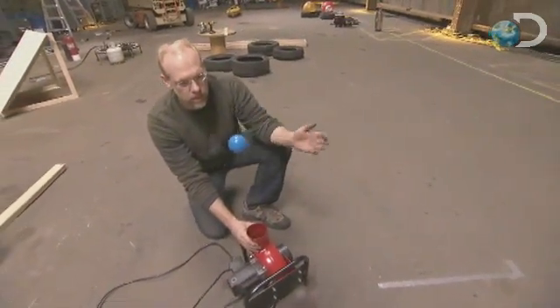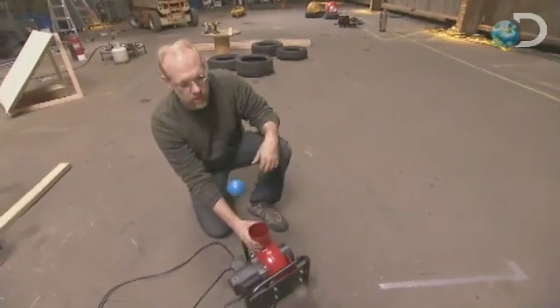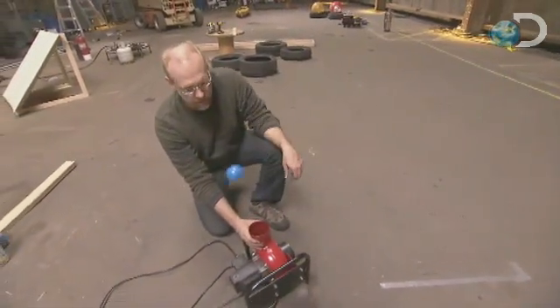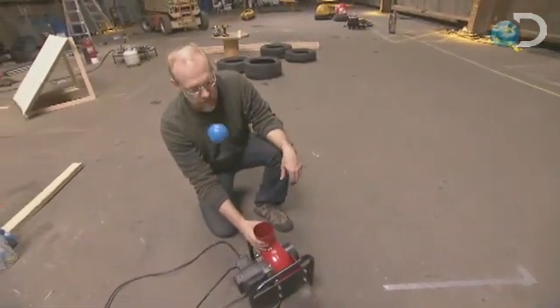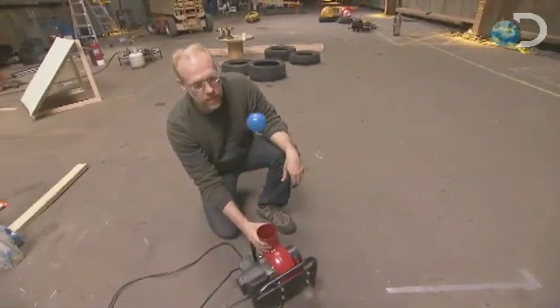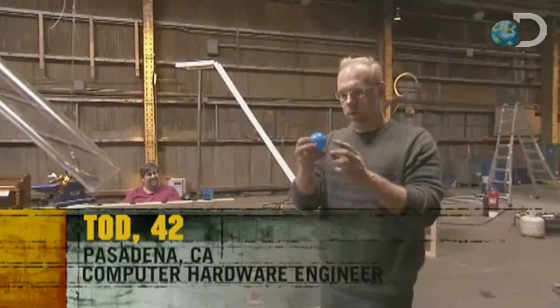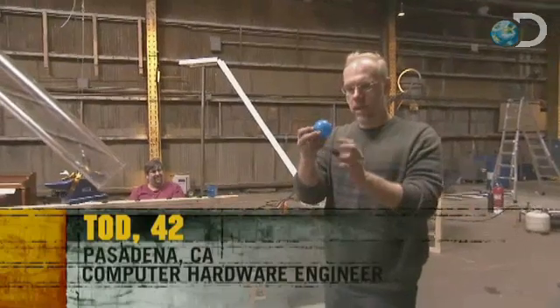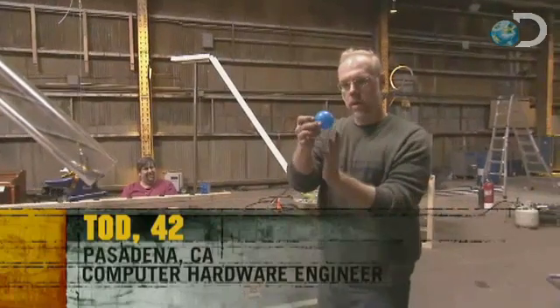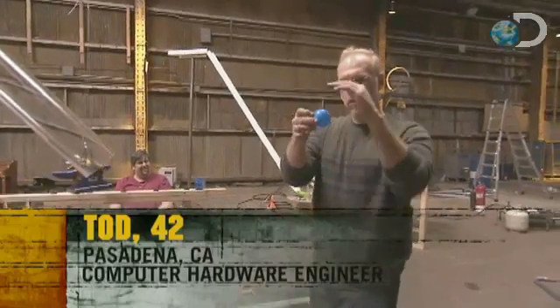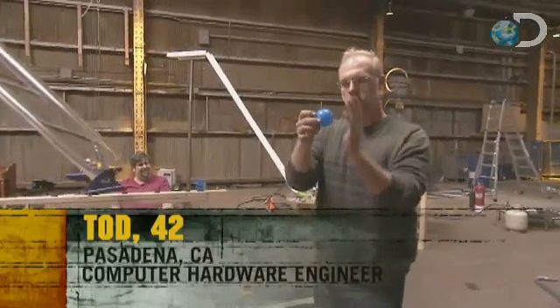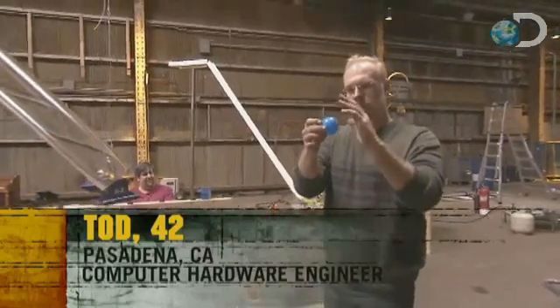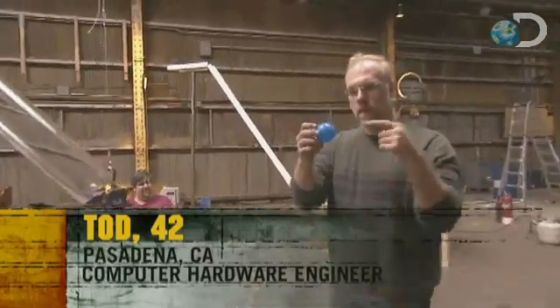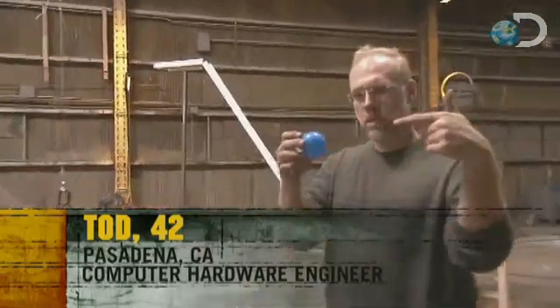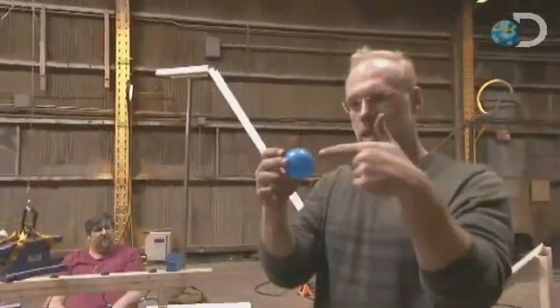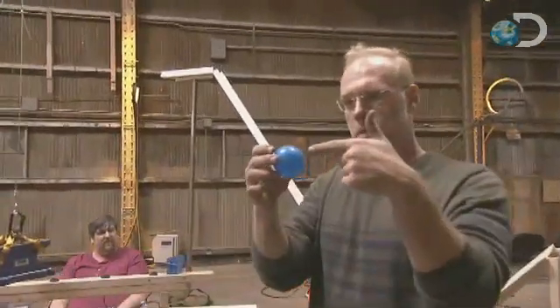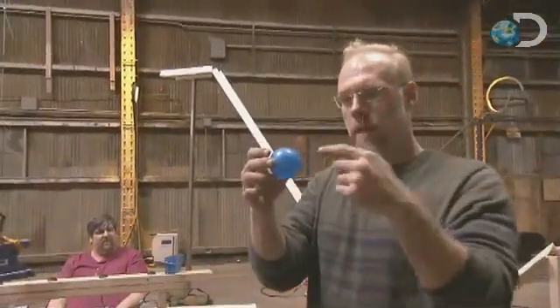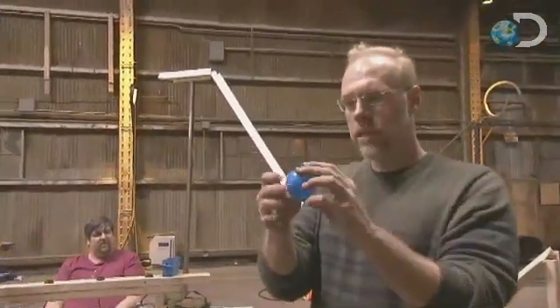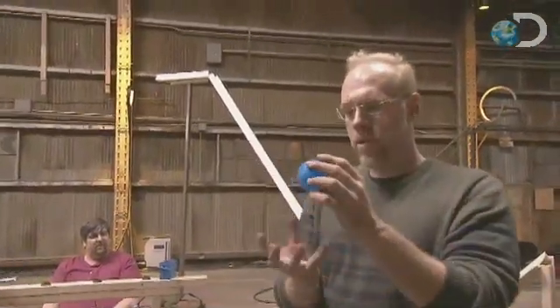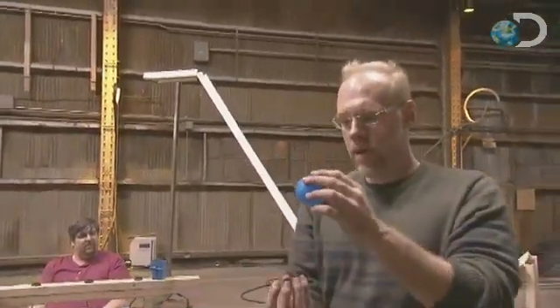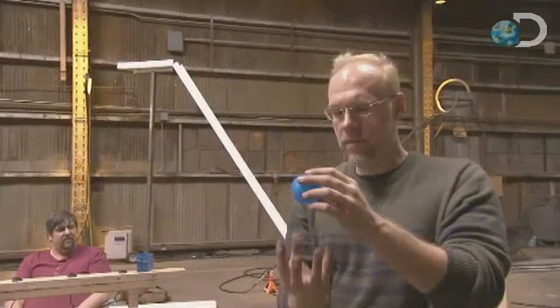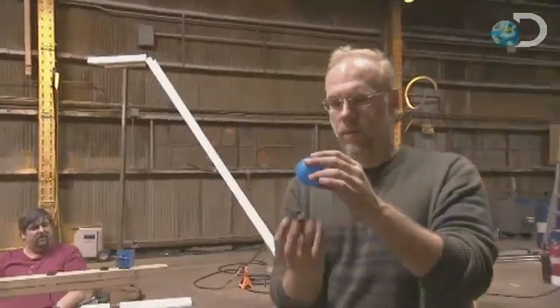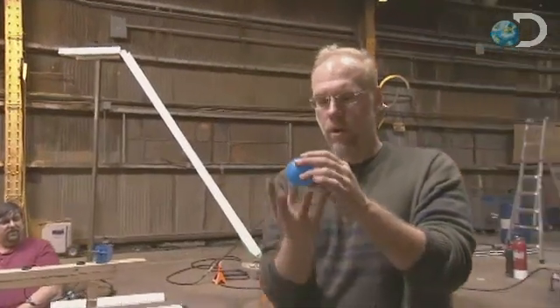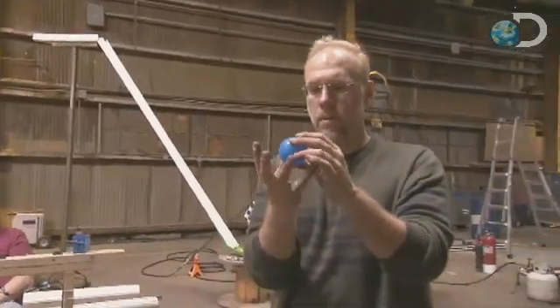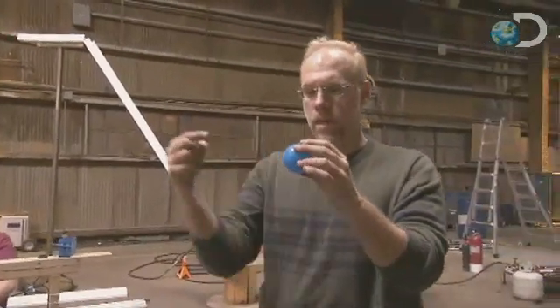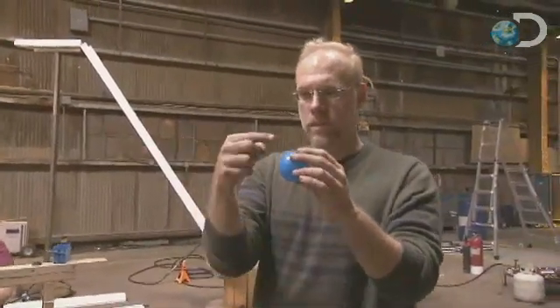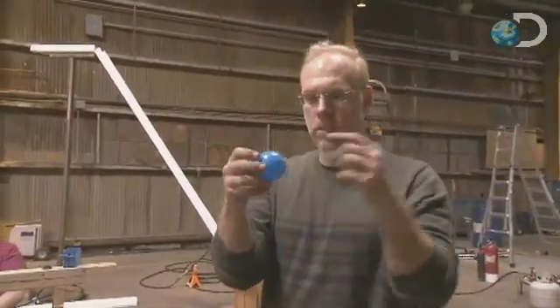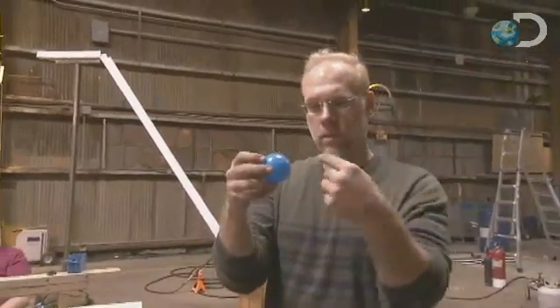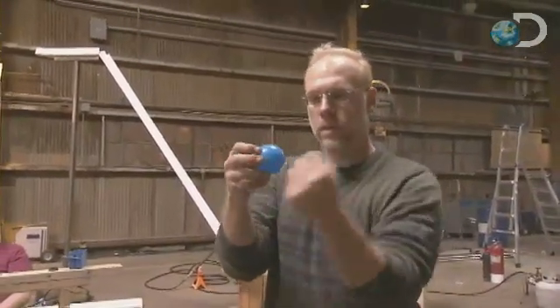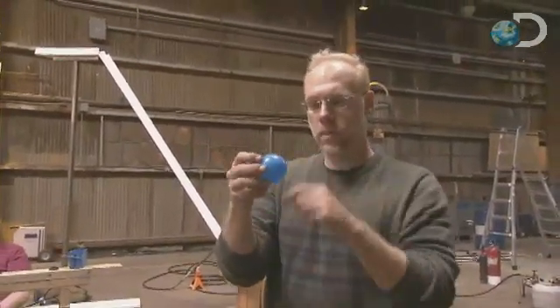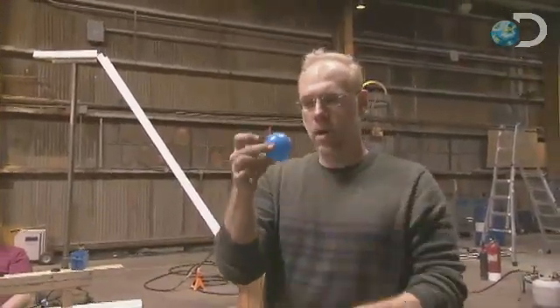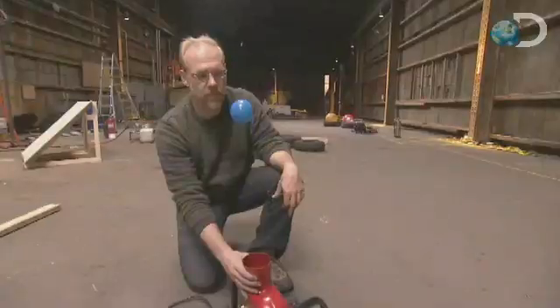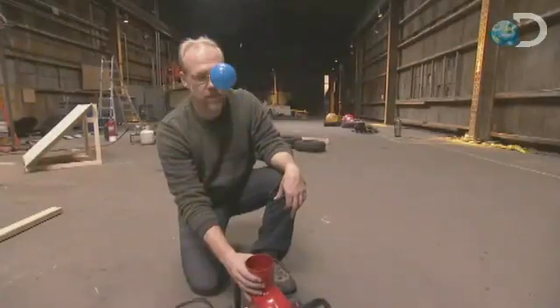The Bernoulli effect is when you have vortices of air going over a surface — they actually push in this way. So if you have an even air flow going around something, you'll get forces pushing in all directions, and the ball will just stay in the center.